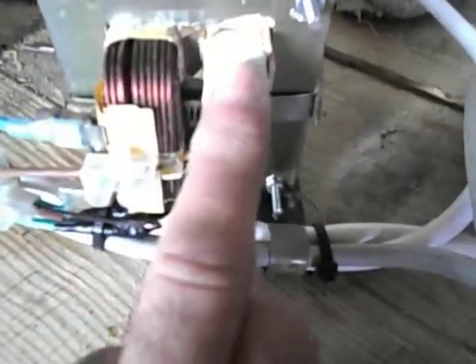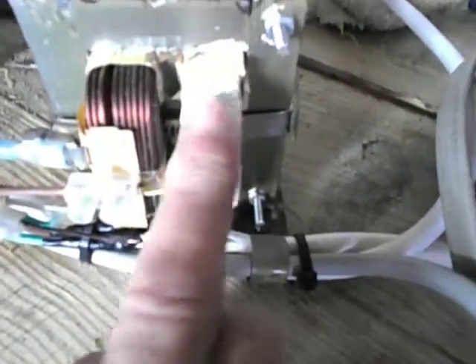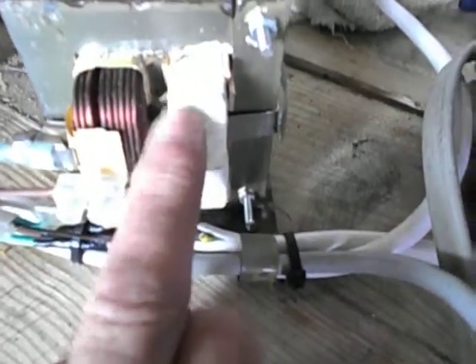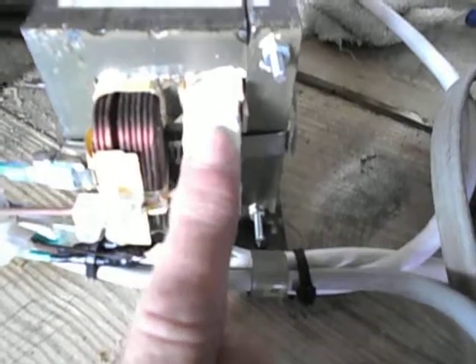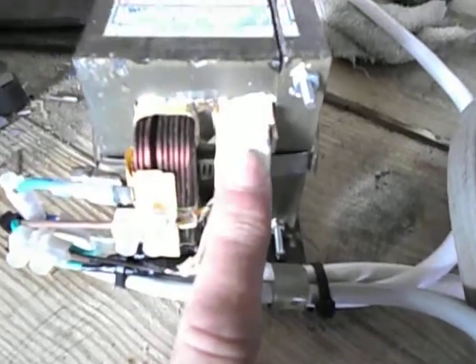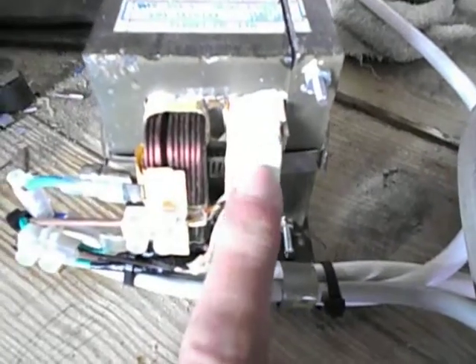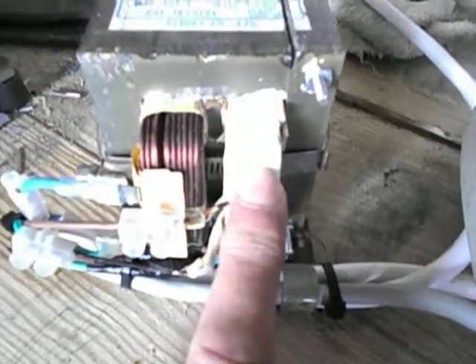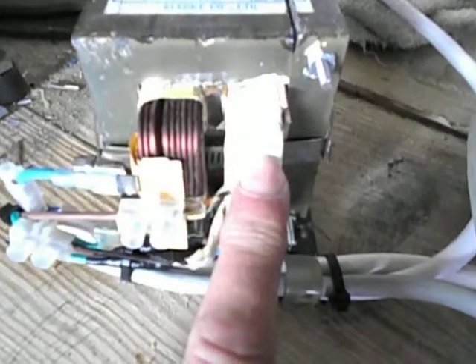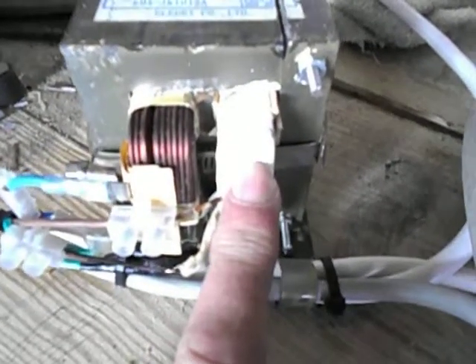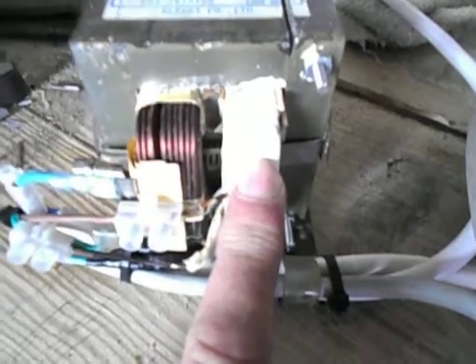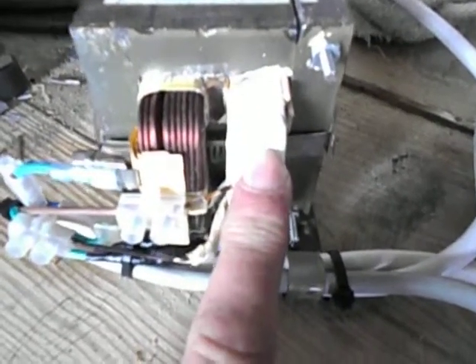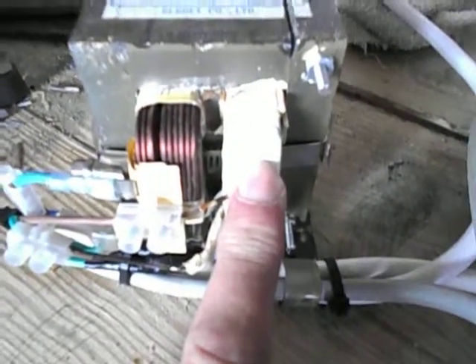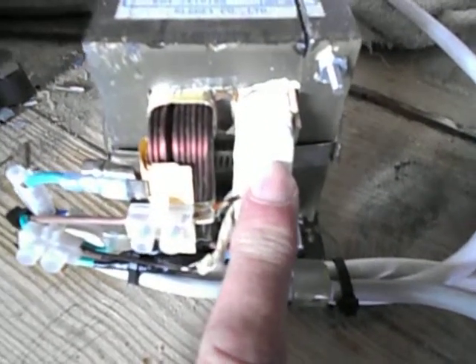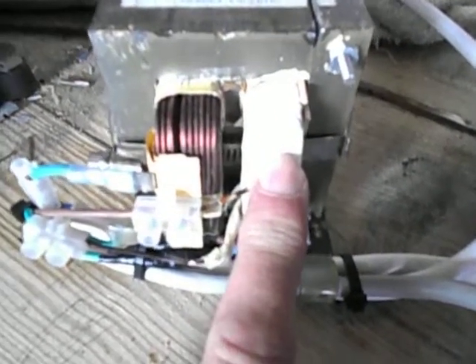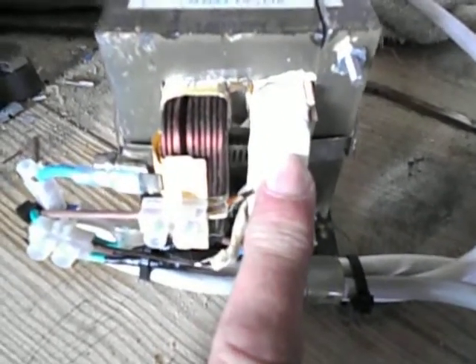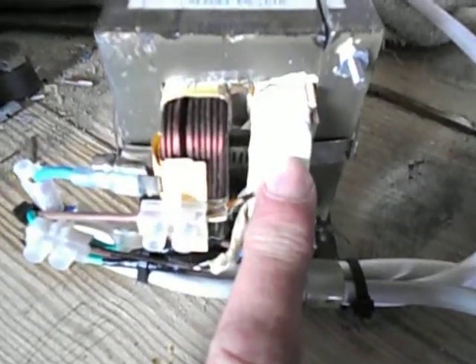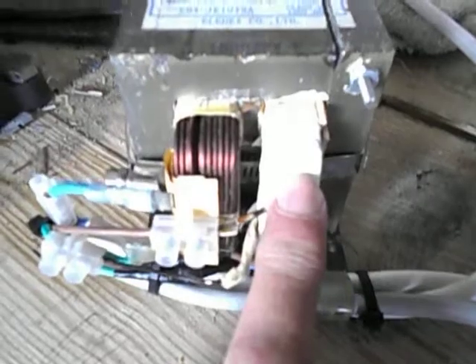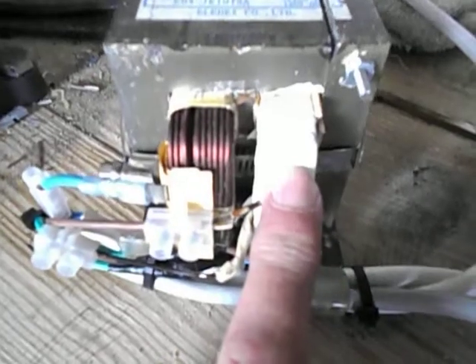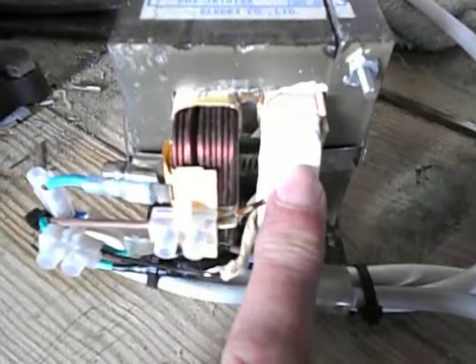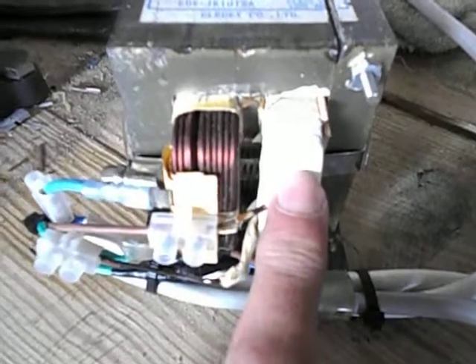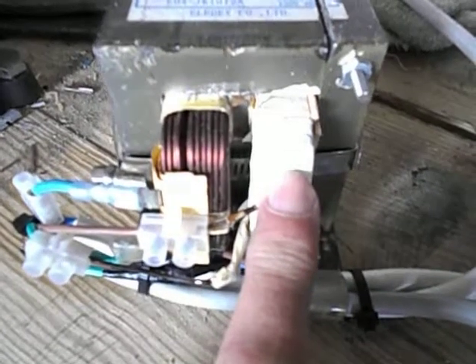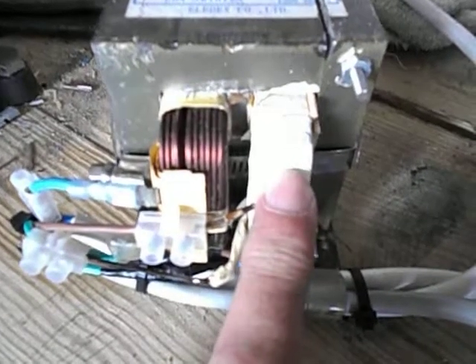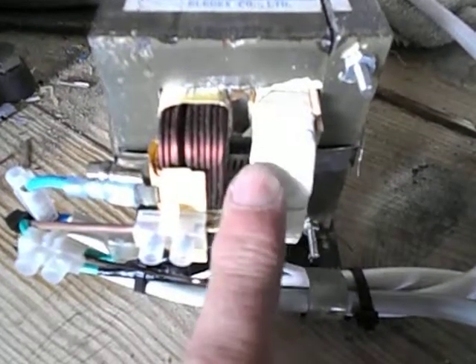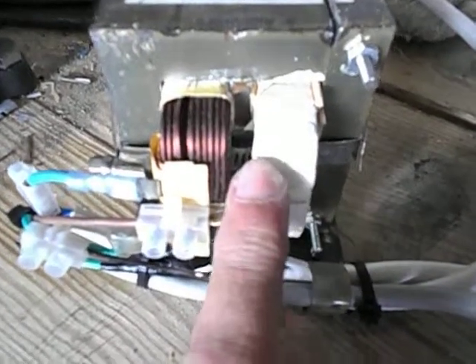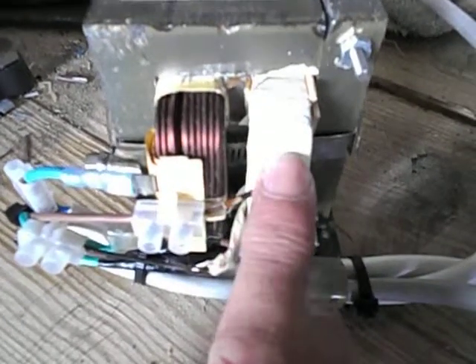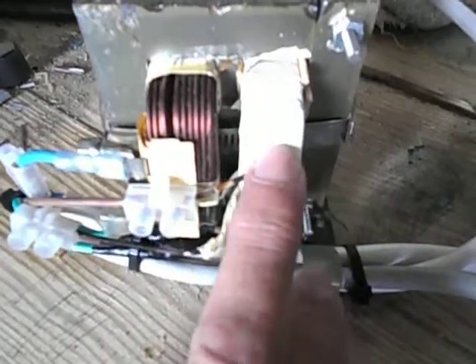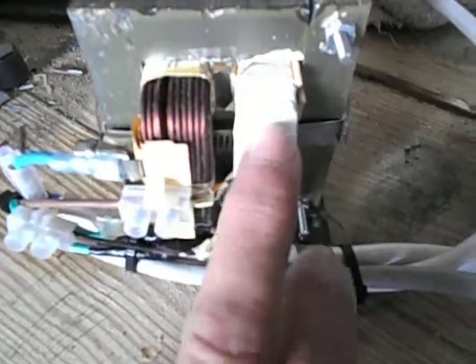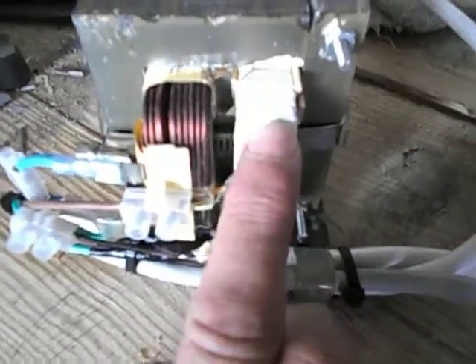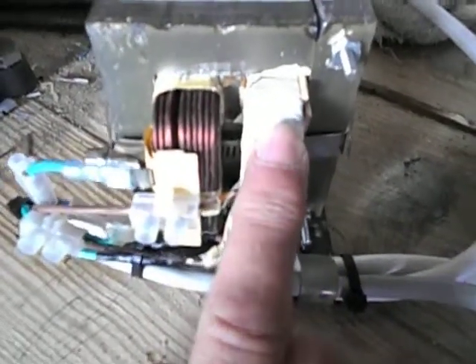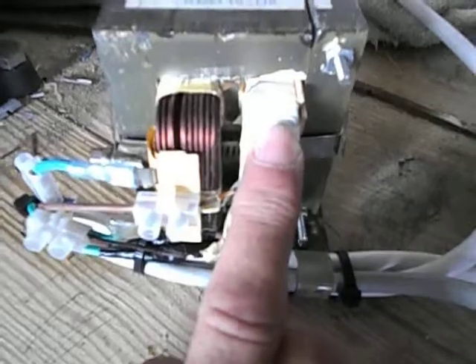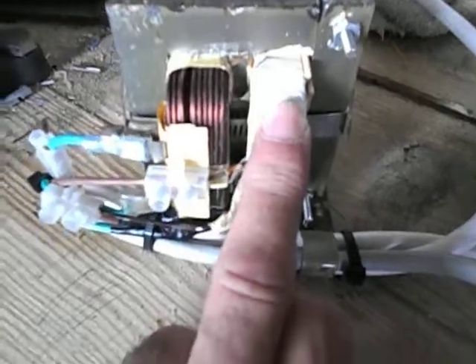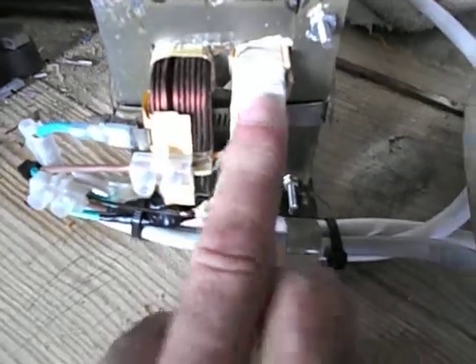In my case, since the secondary winding was a bit smaller, I had to remove two rows of wiring from the inside of it so it would fit in that transformer.